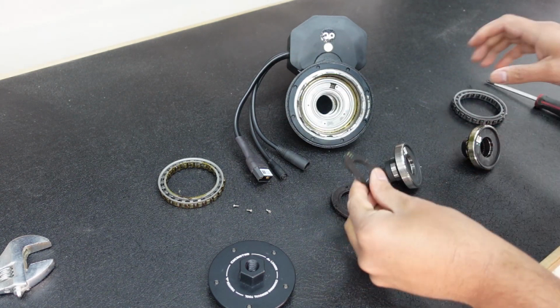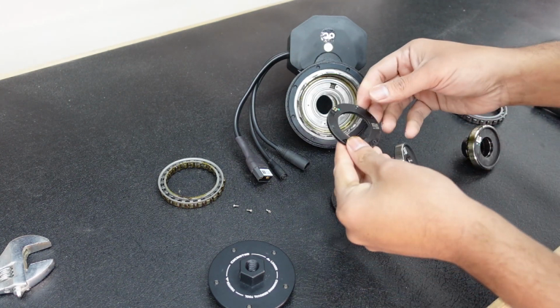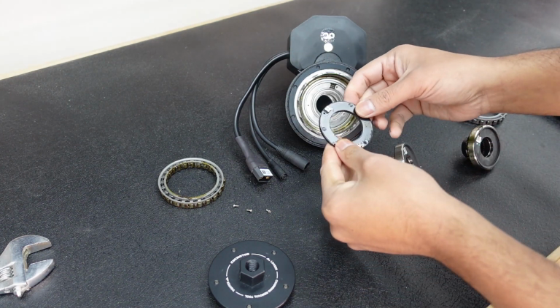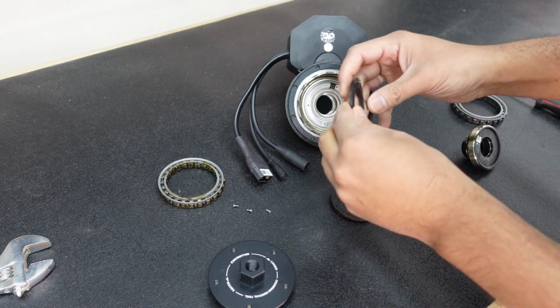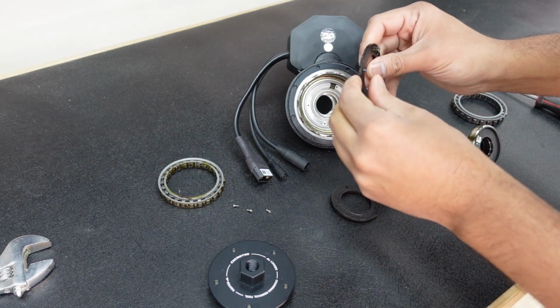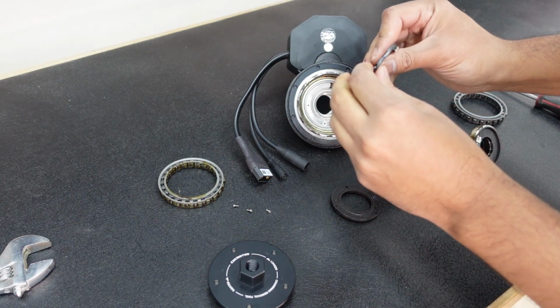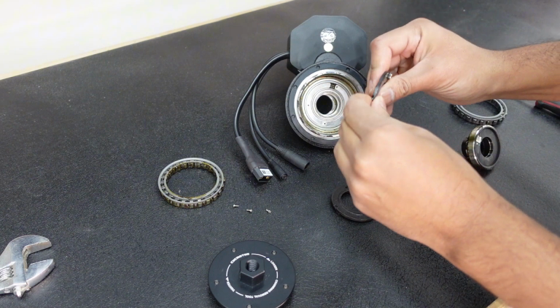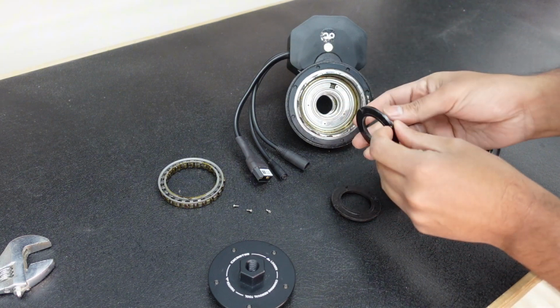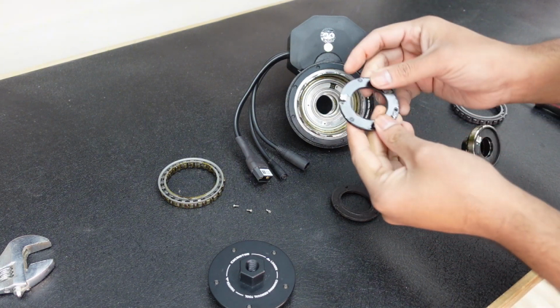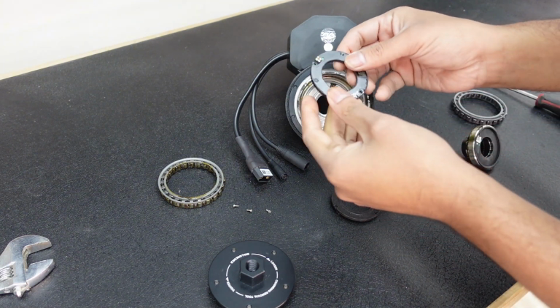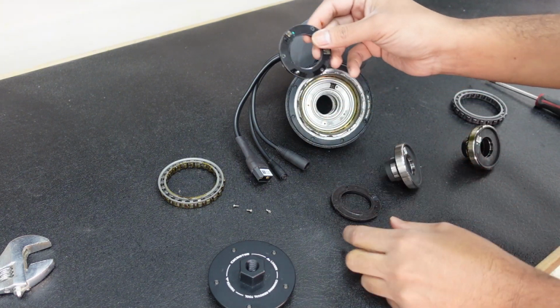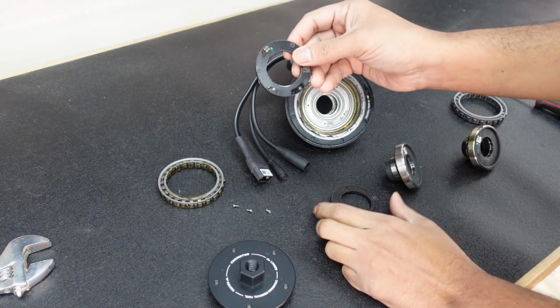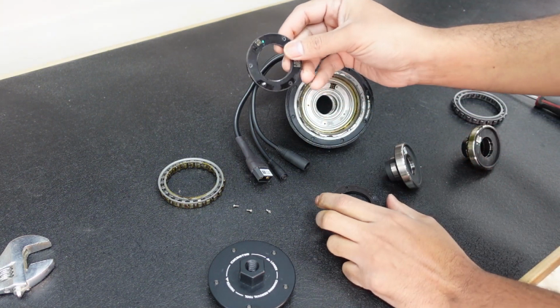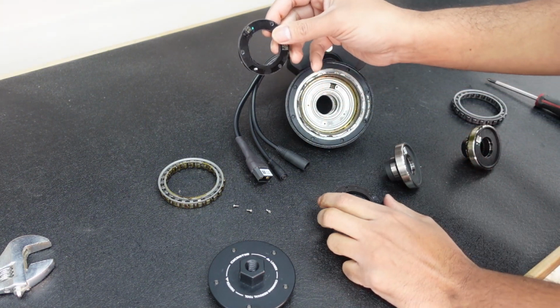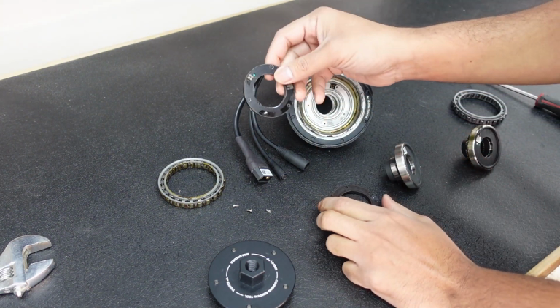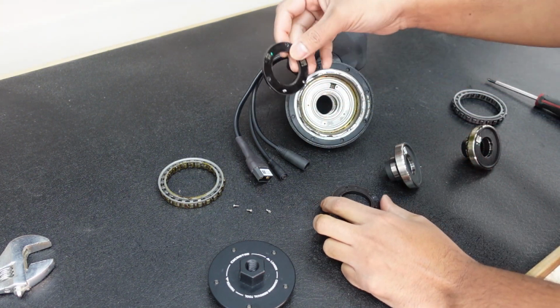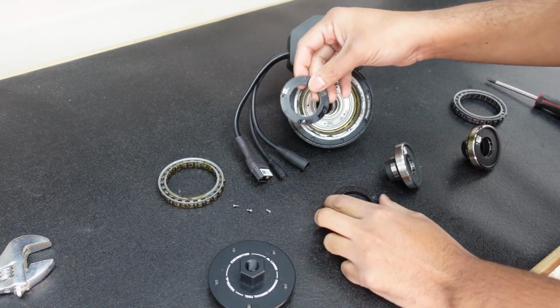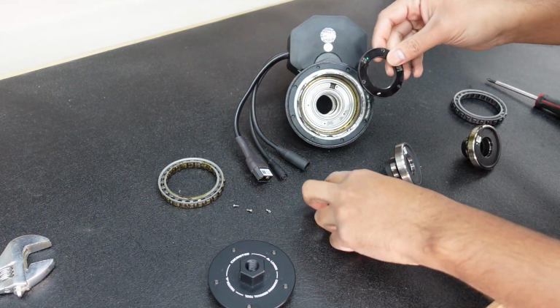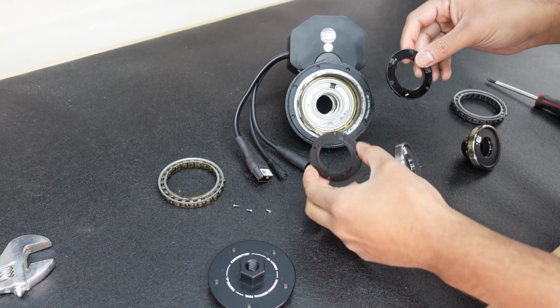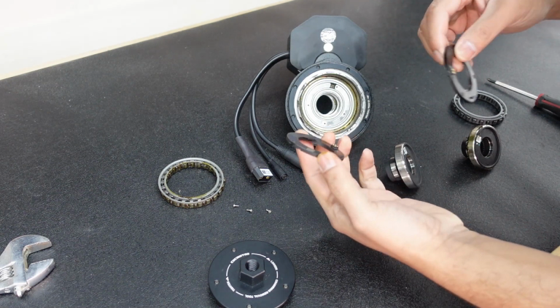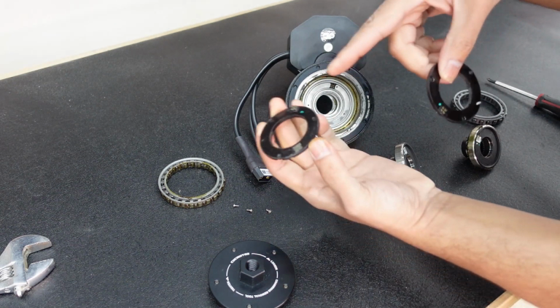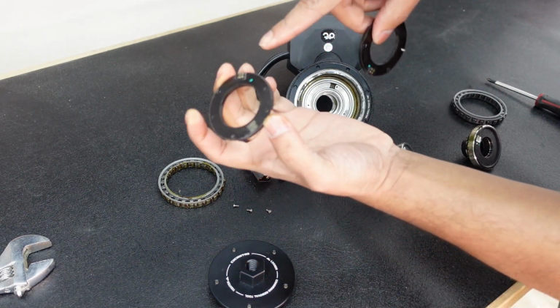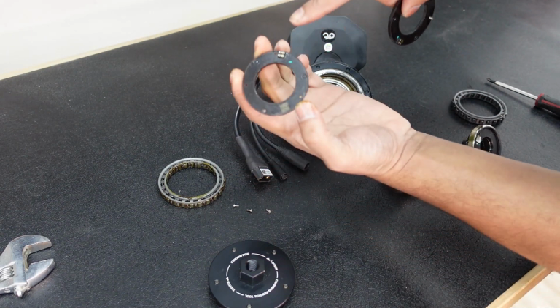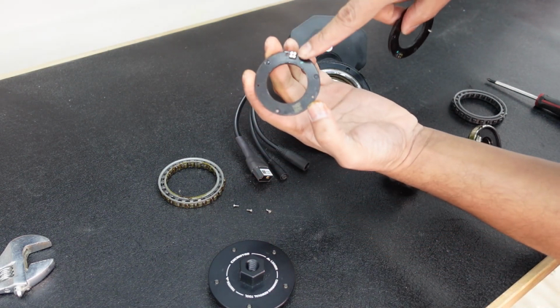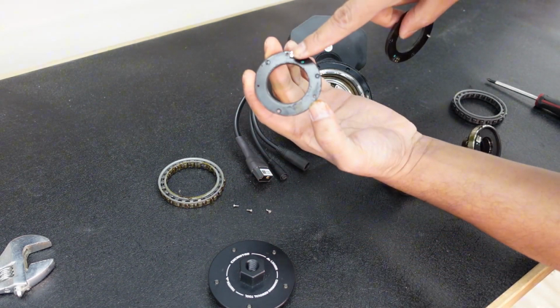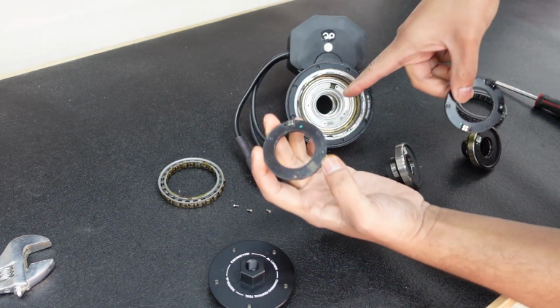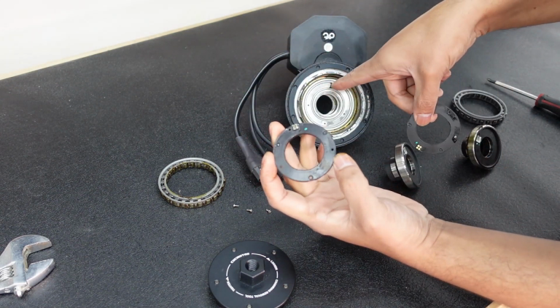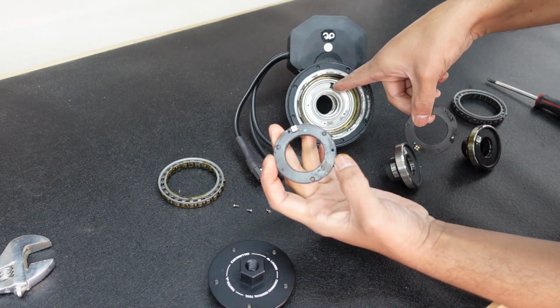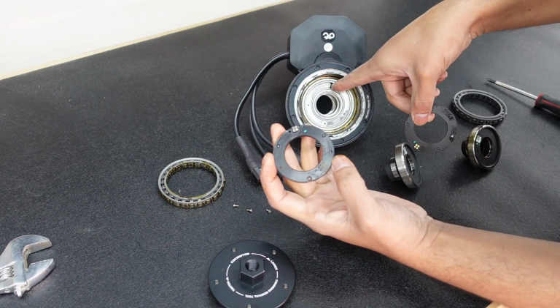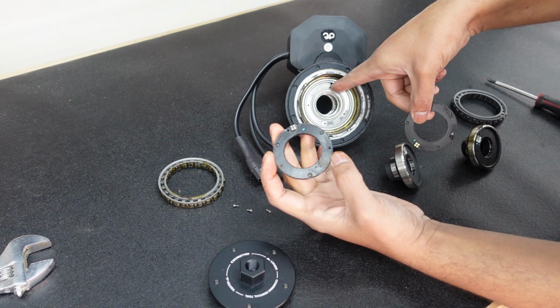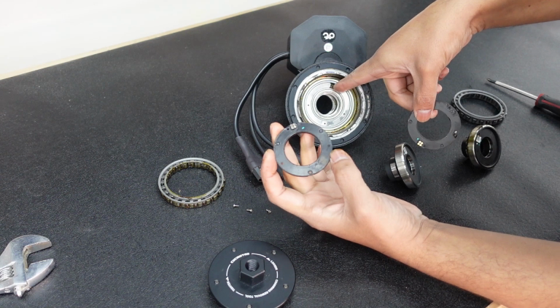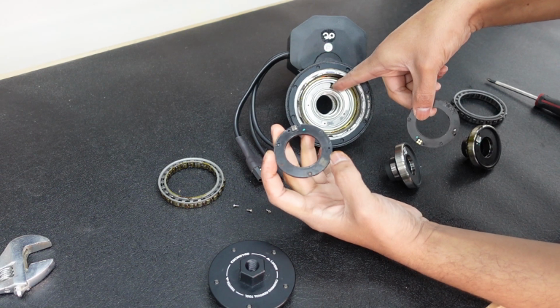Alright guys, so I have the stationary part out. When you're installing your new torque sensor, you want to make sure the sensor is lined up, otherwise your torque sensor is not going to work.